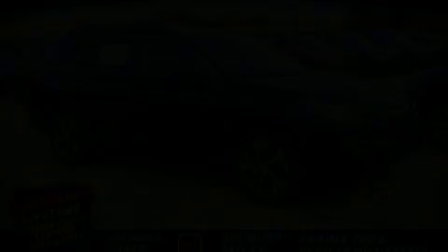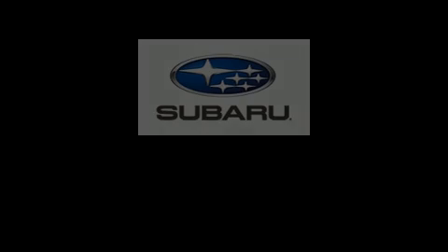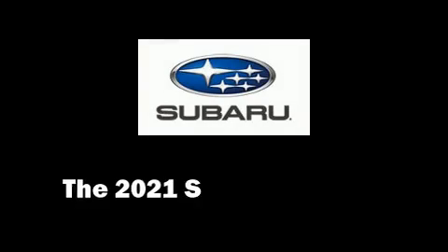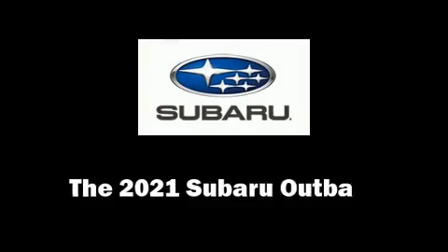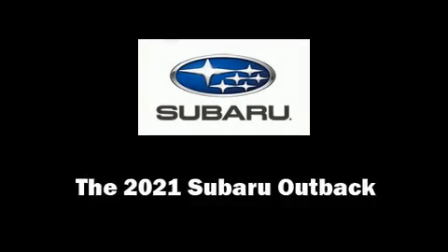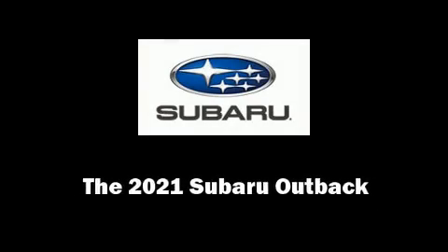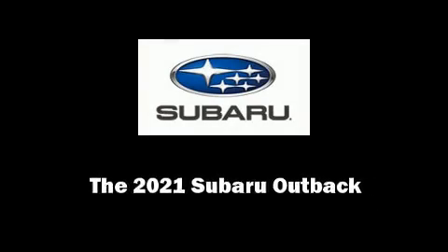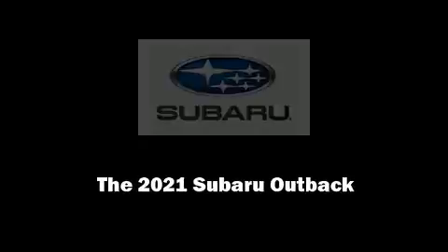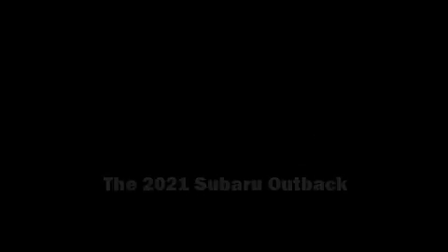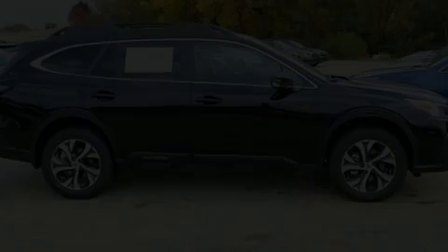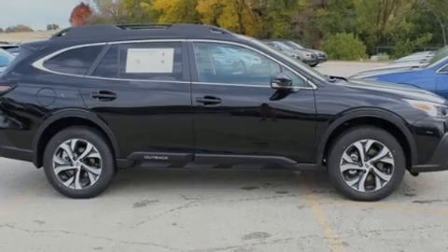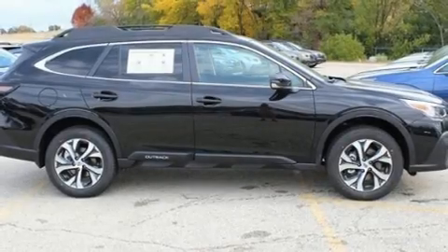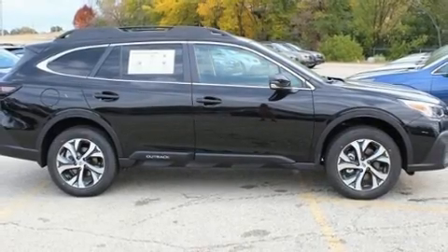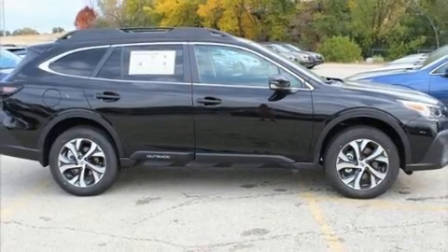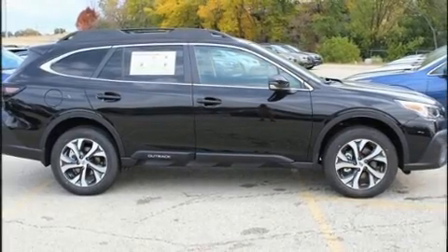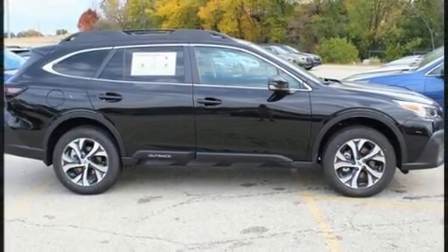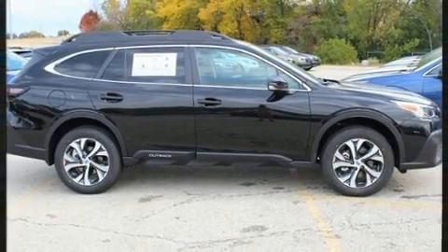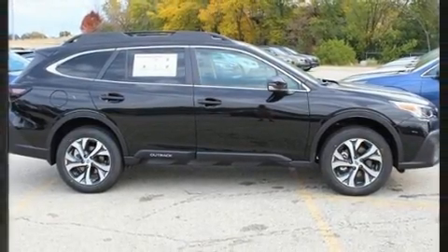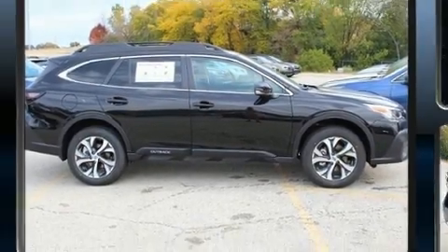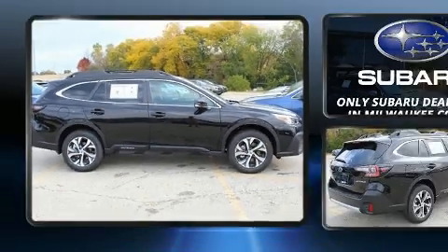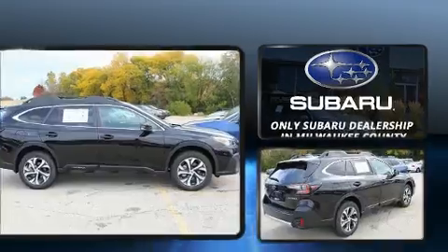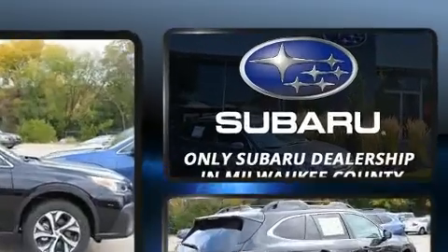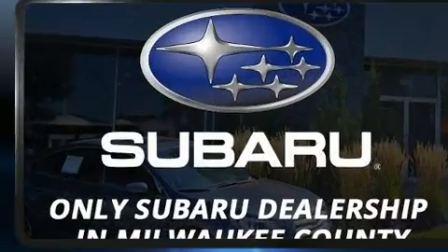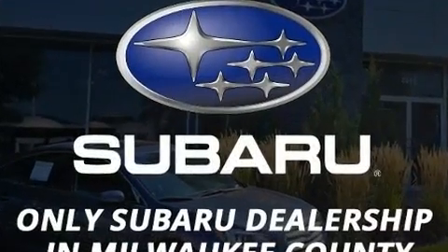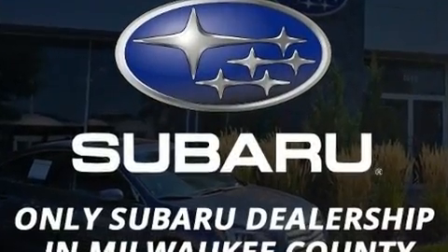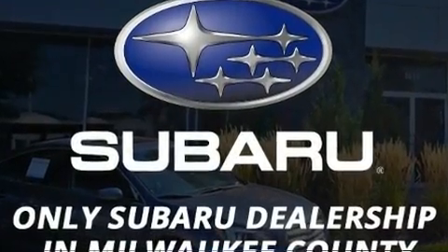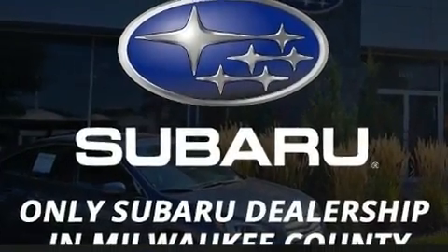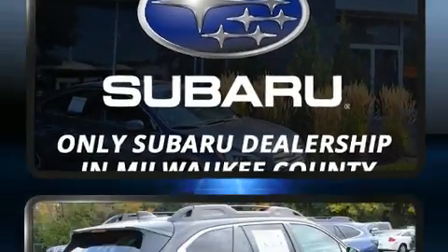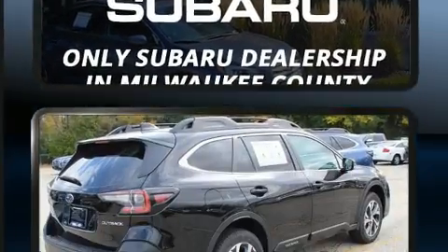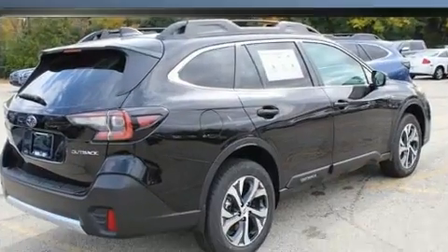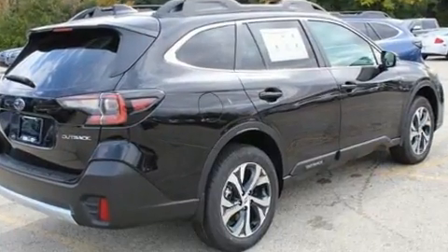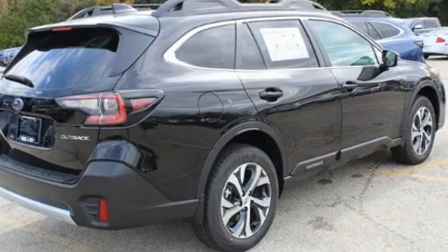You can expect a lot from the 2021 Subaru Outback. Smooth gear shifts are achieved thanks to the efficient four-cylinder engine. And for added security, Dynamic Stability Control supplements the drivetrain.